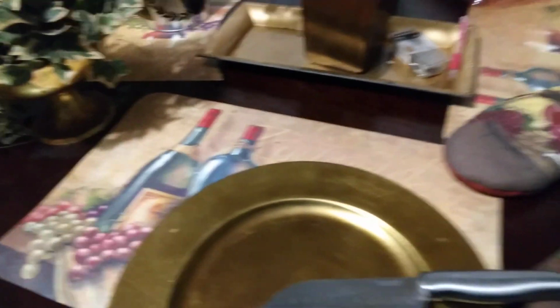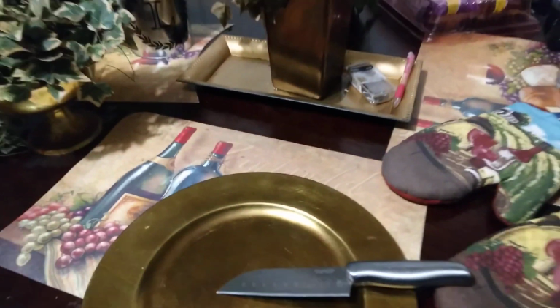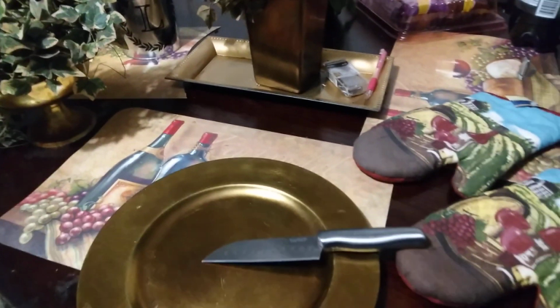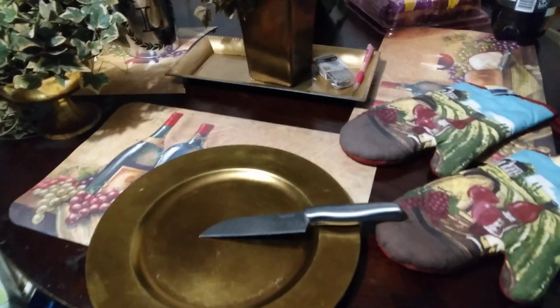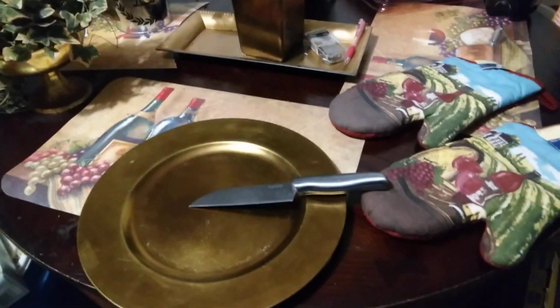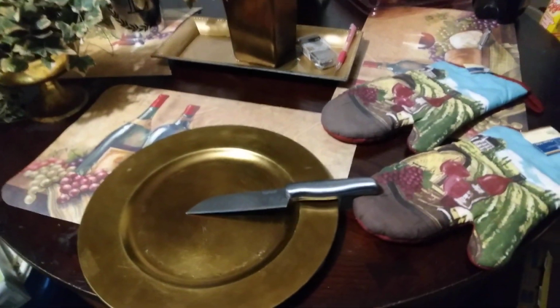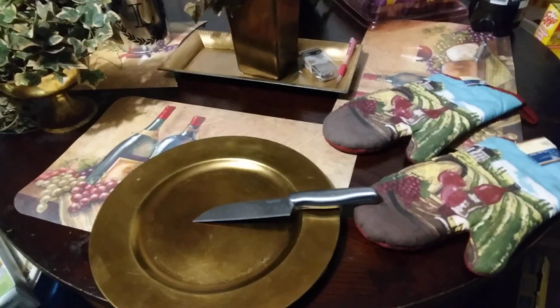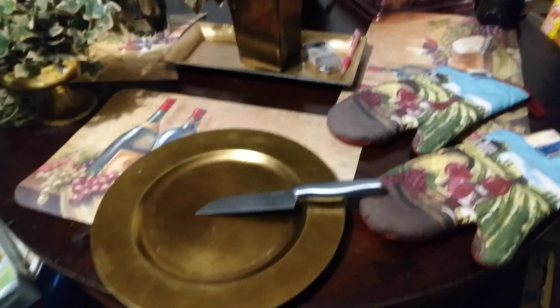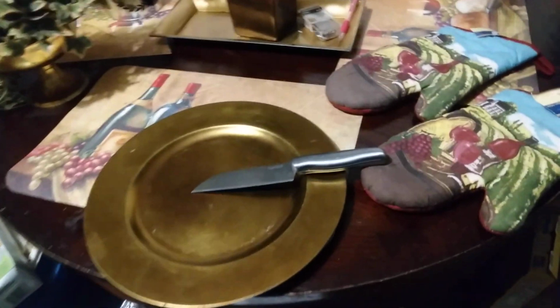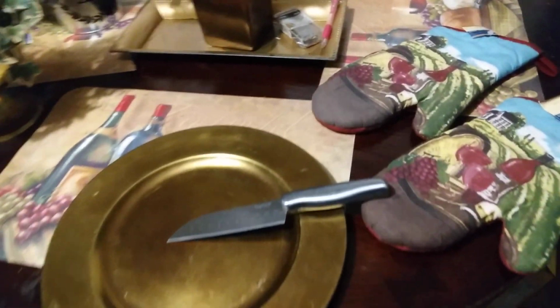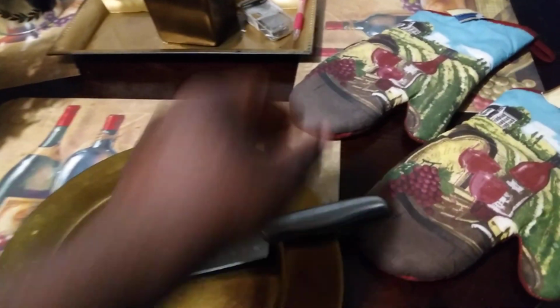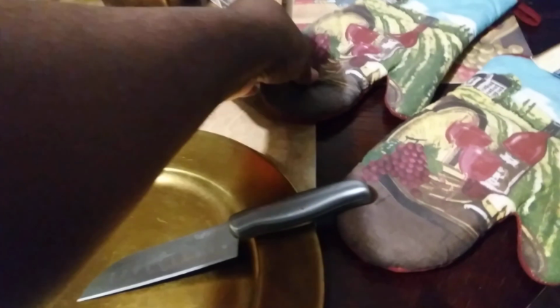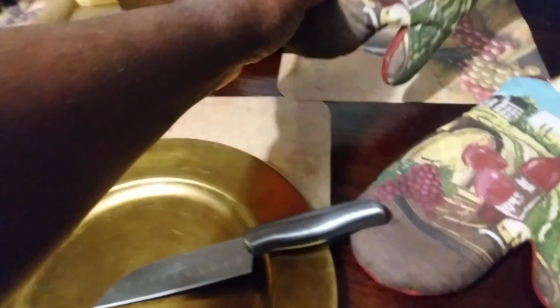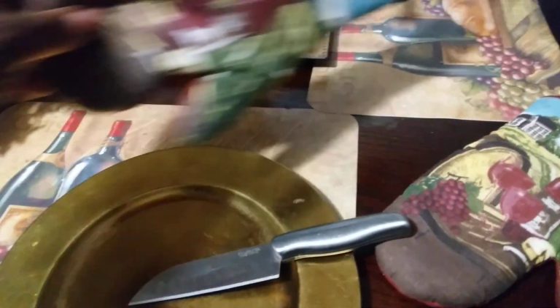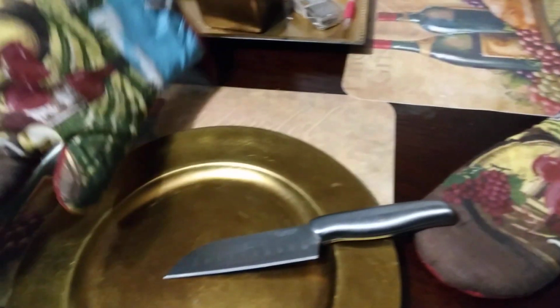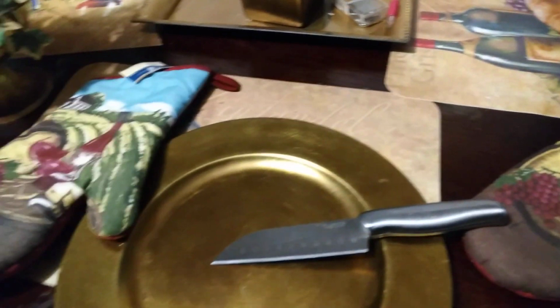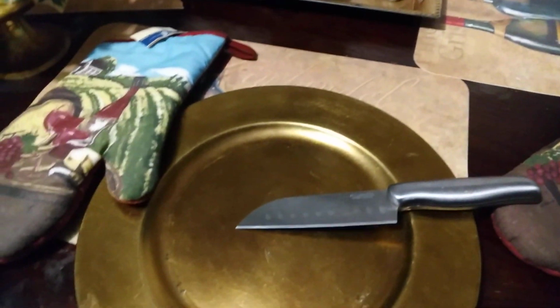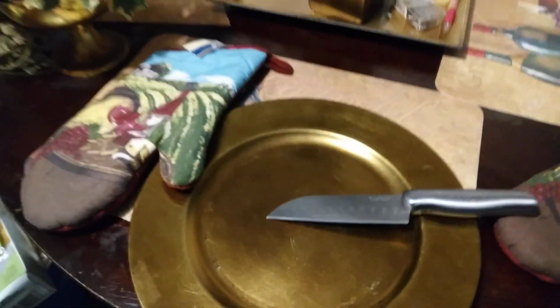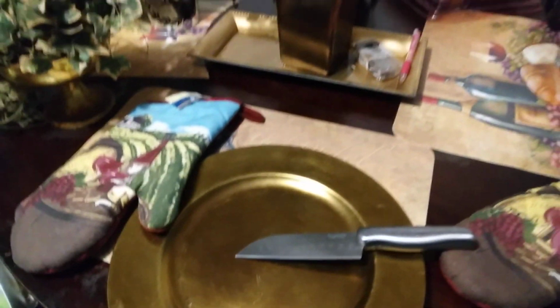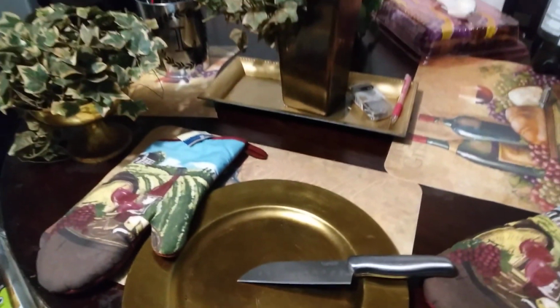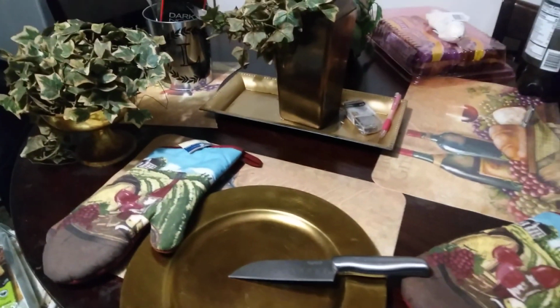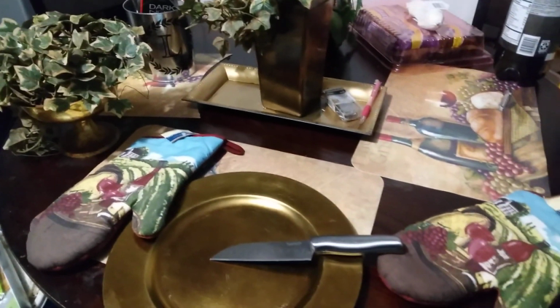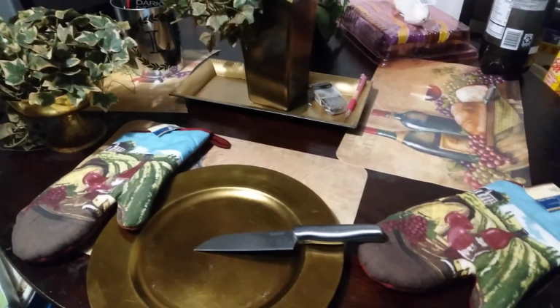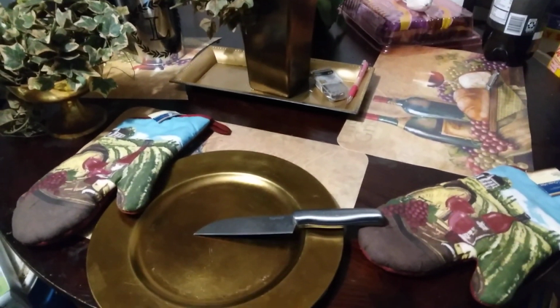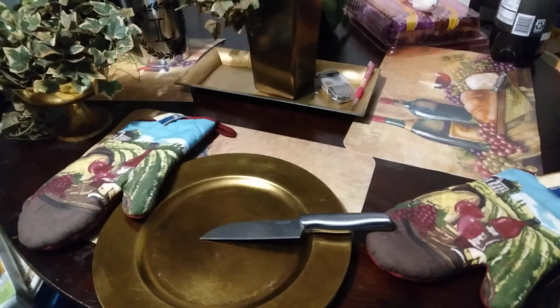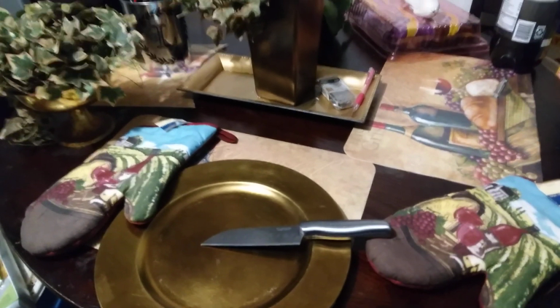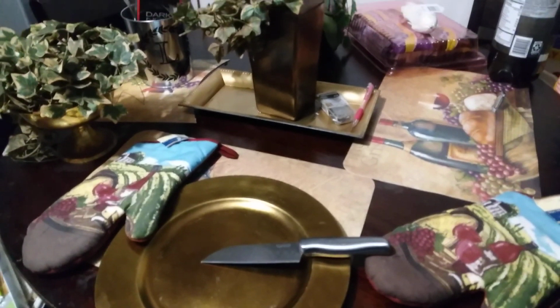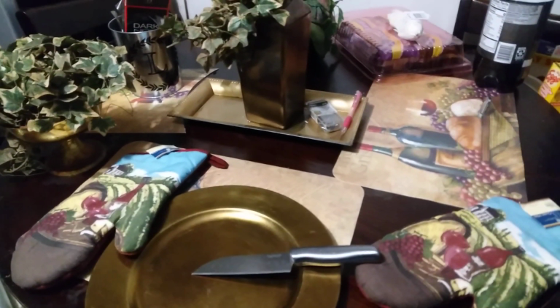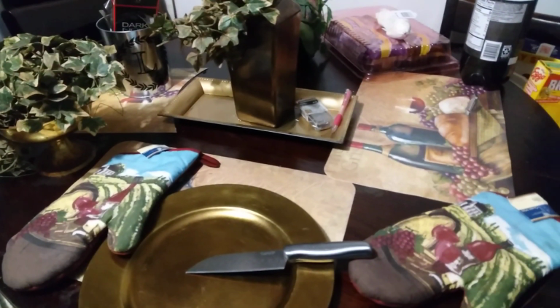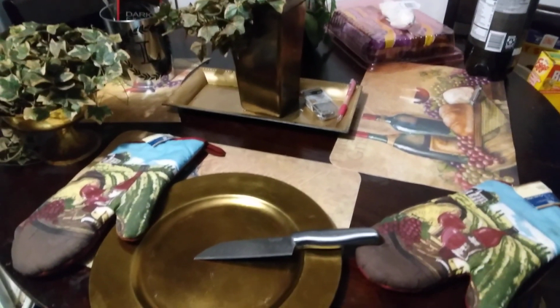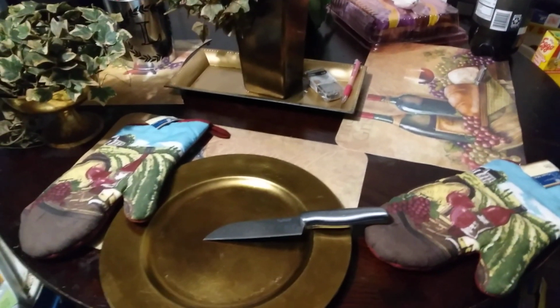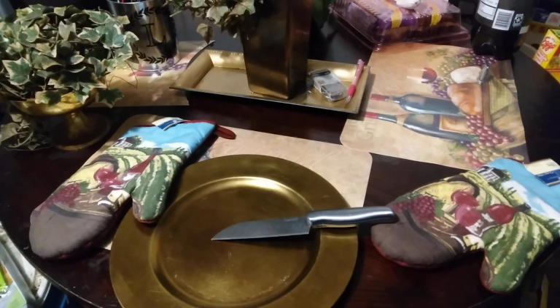I also got these matching mitts that coordinate with my rug and everything. Anyway, hit that subscribe button — till next time, your boy's out, peace.